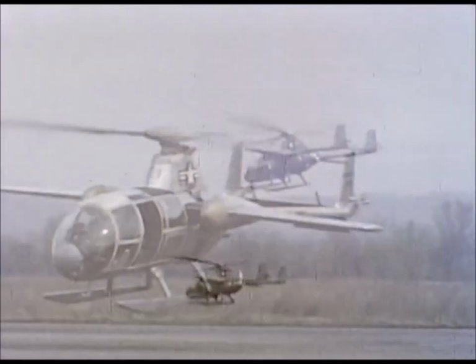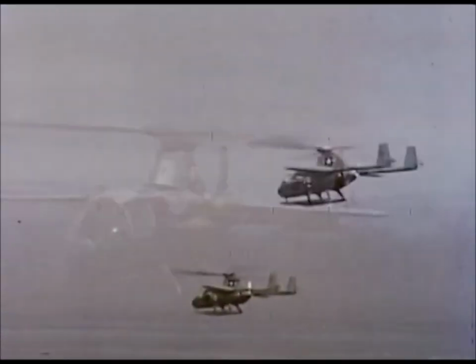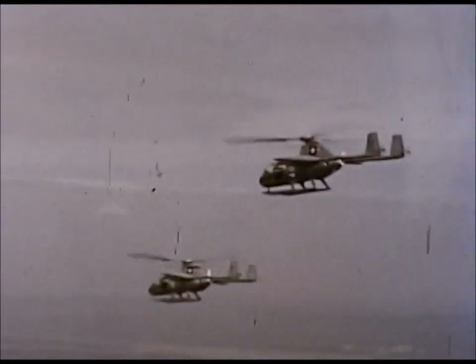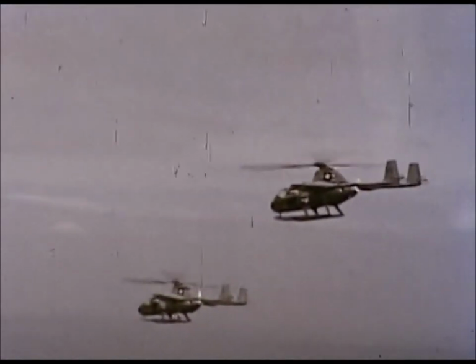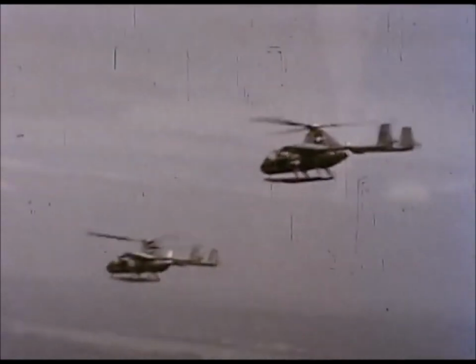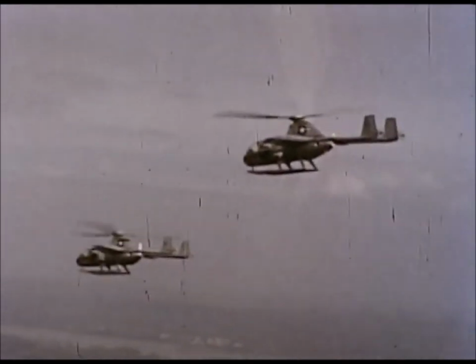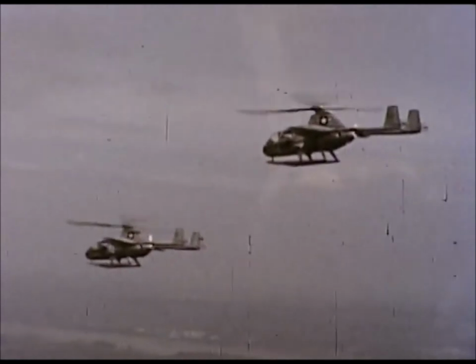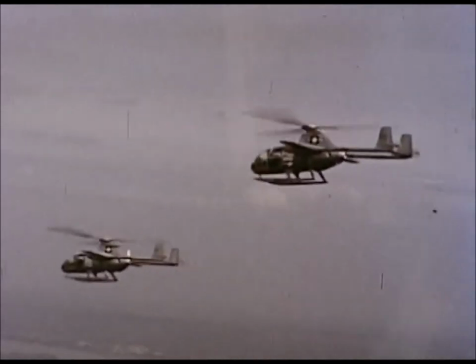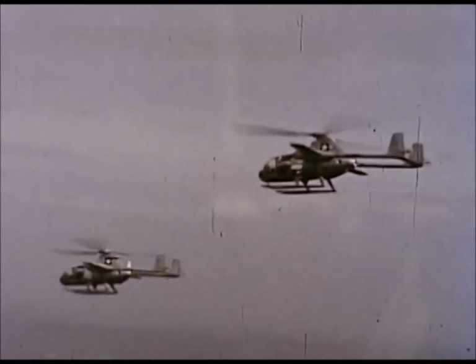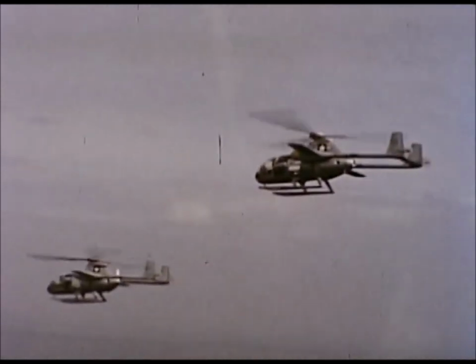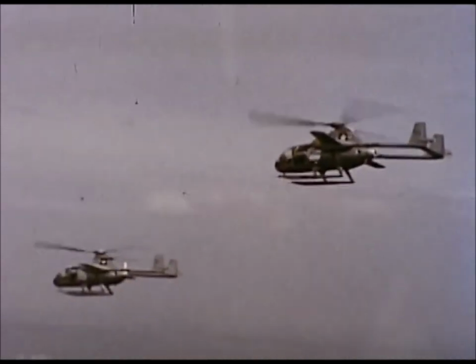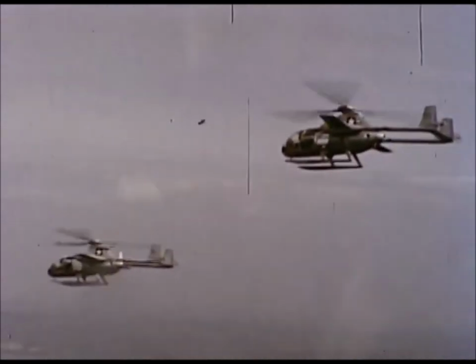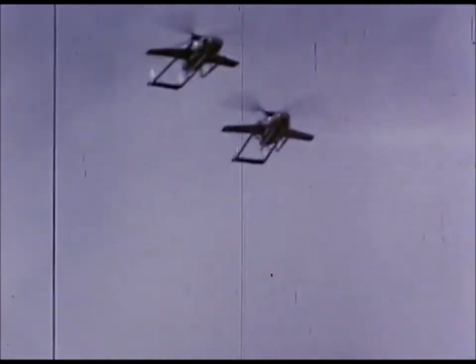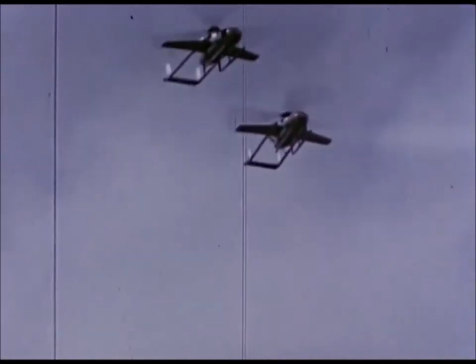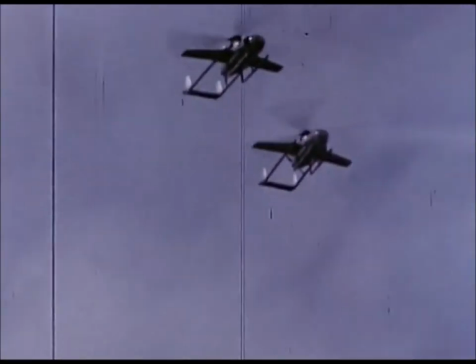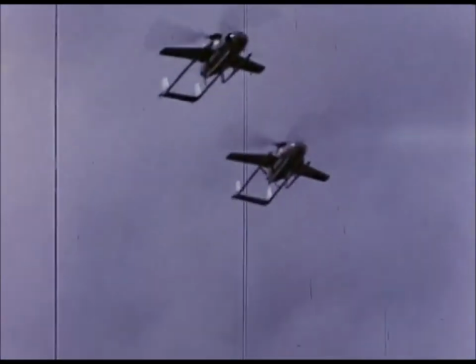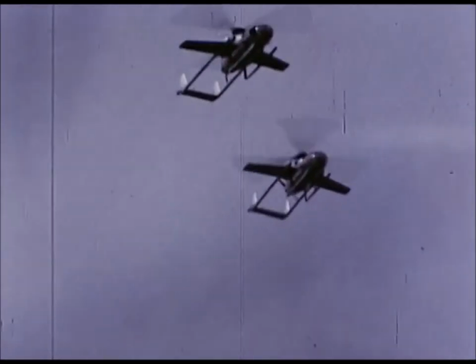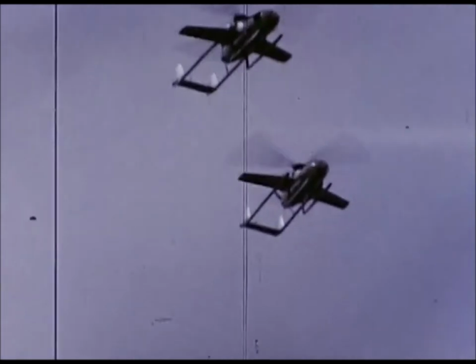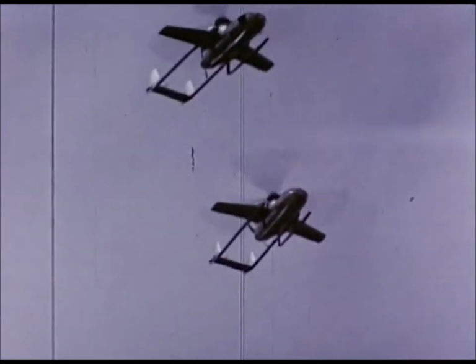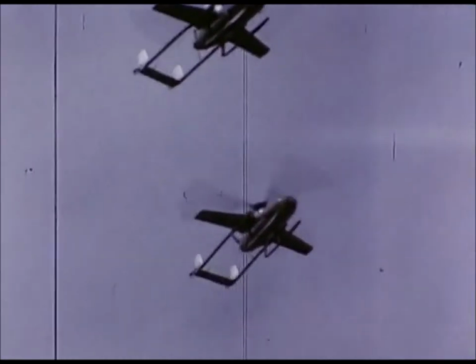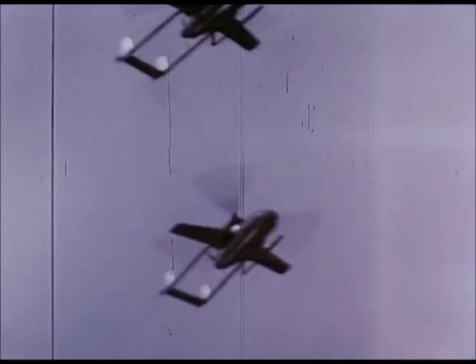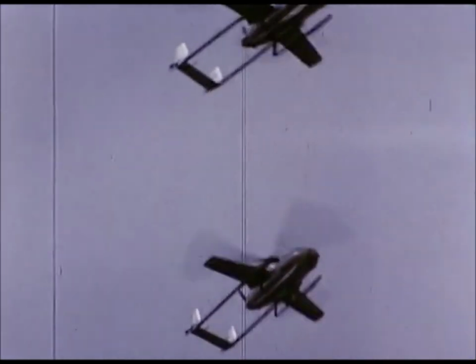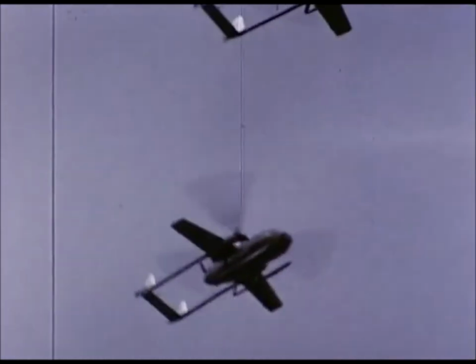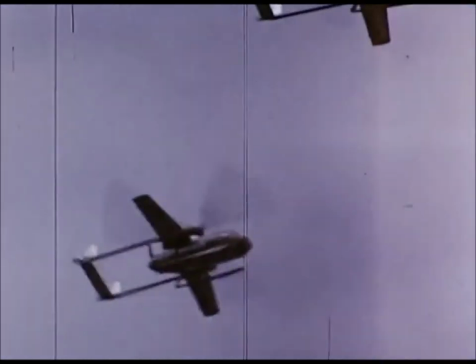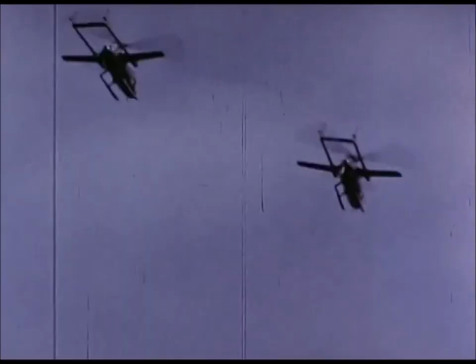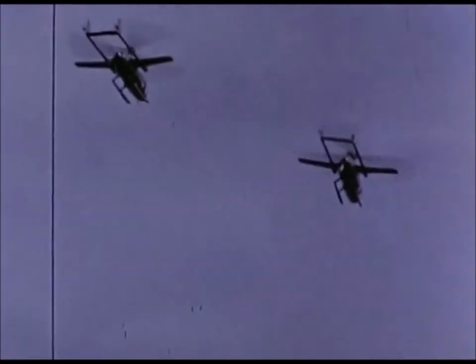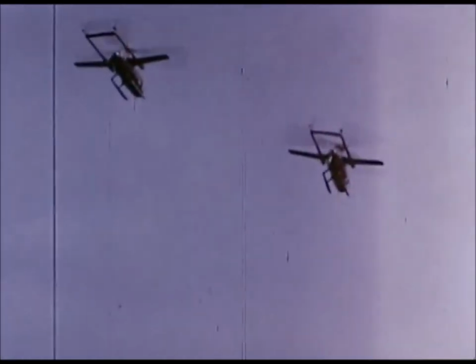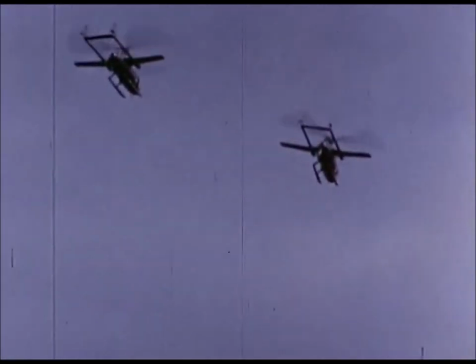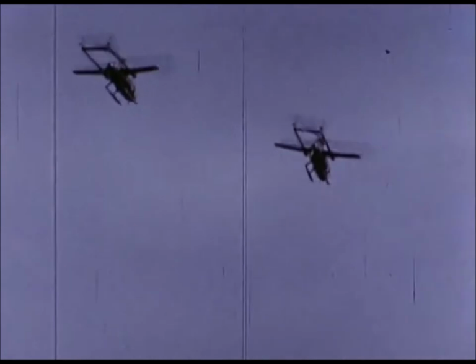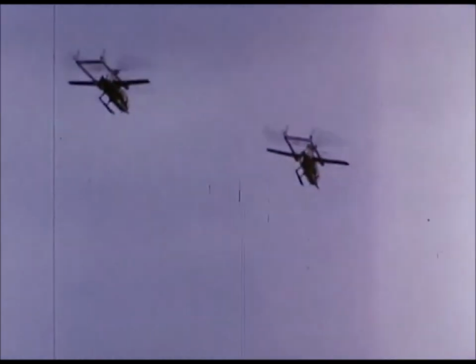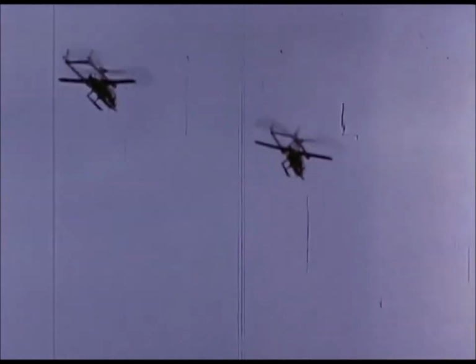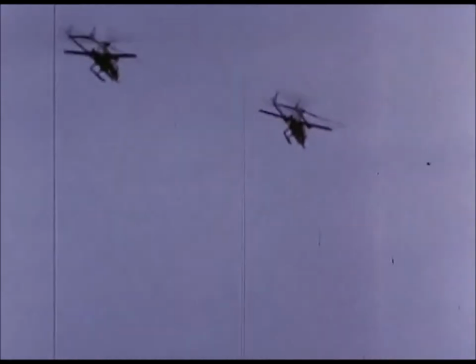McDonnell has produced two models of the XB-1 under contract to the U.S. Army and Air Force. One of the models has recently been equipped with folding wings to enable the company's helicopter engineering division to conduct a thorough study of the craft's hovering characteristics.